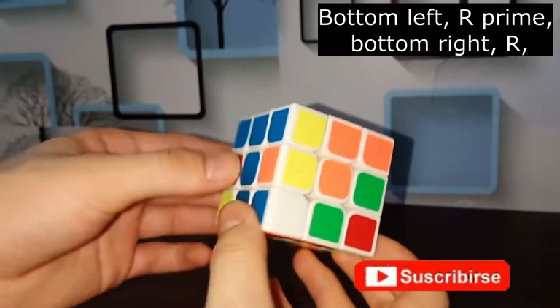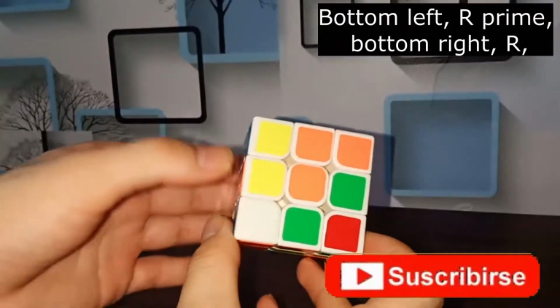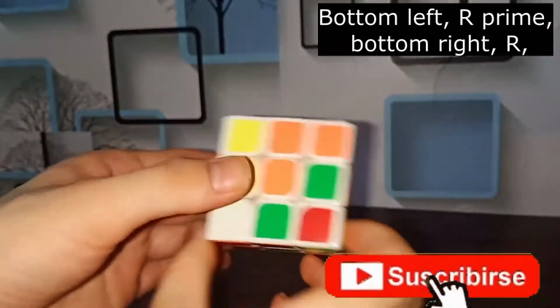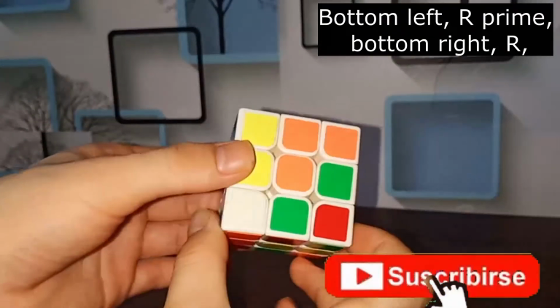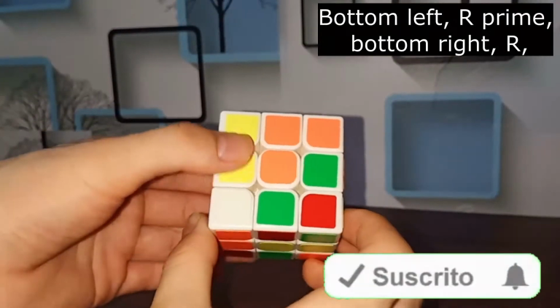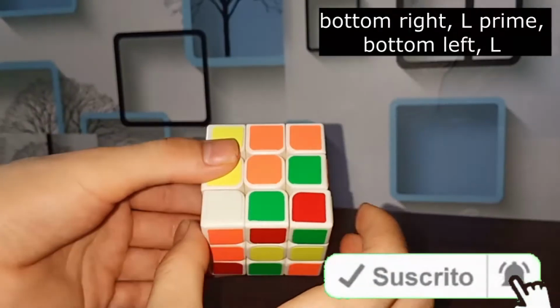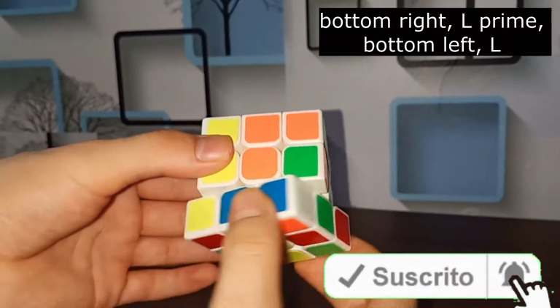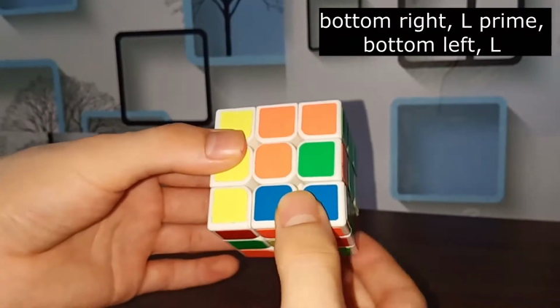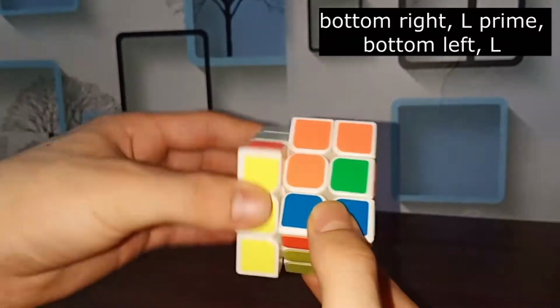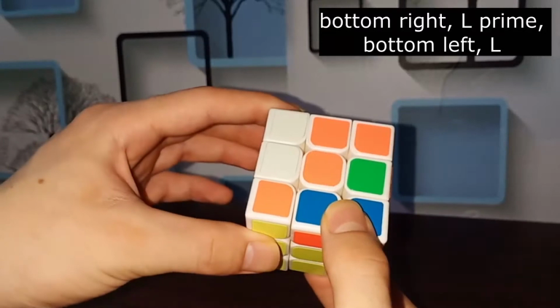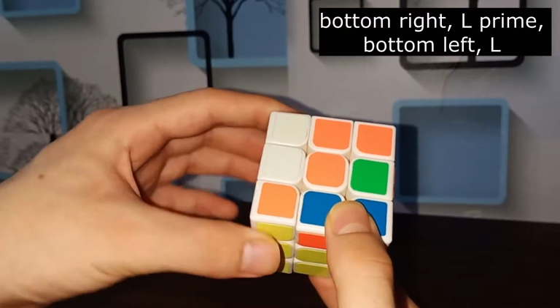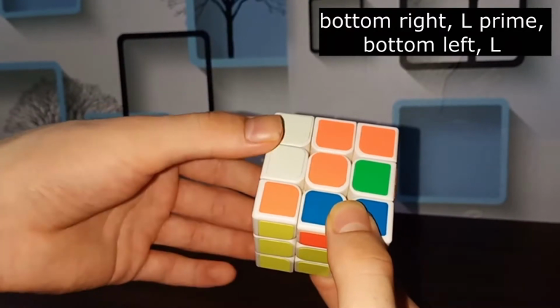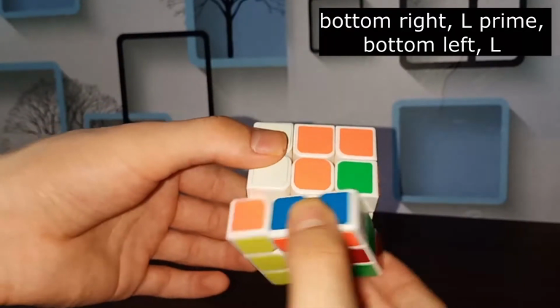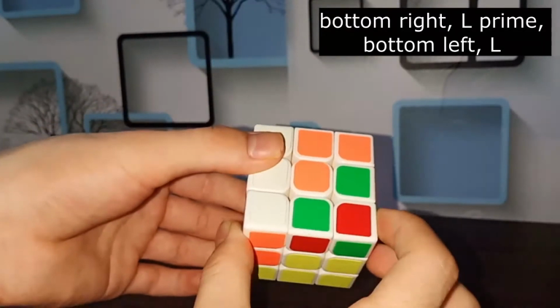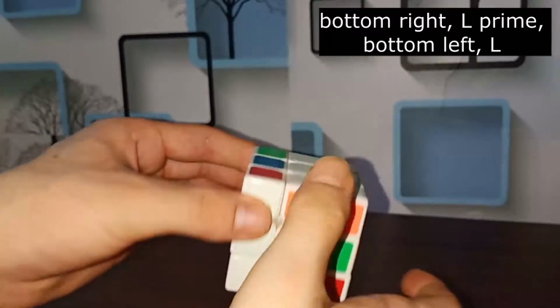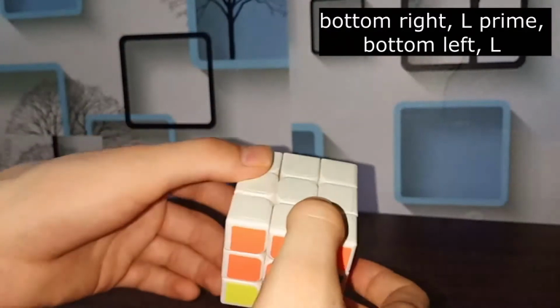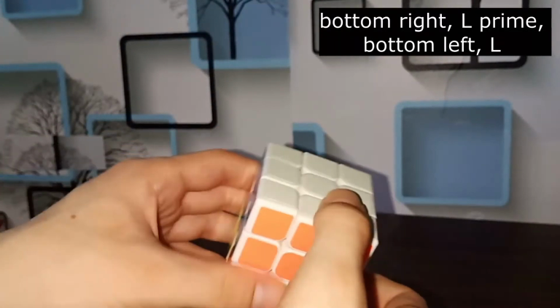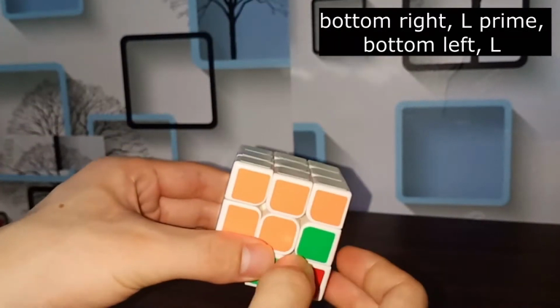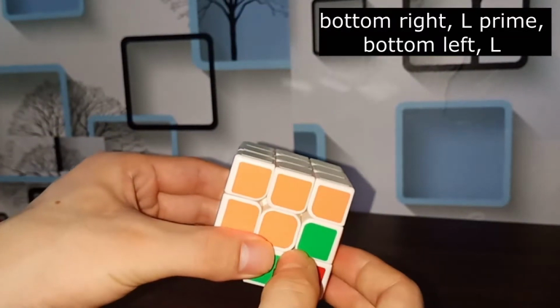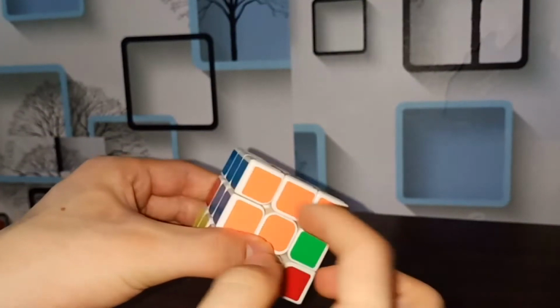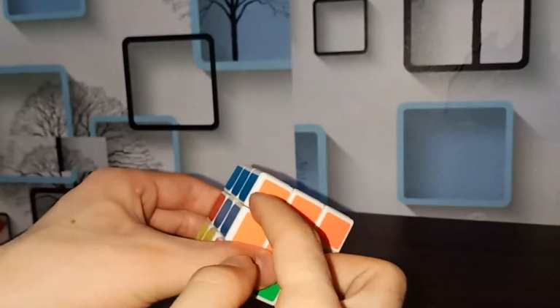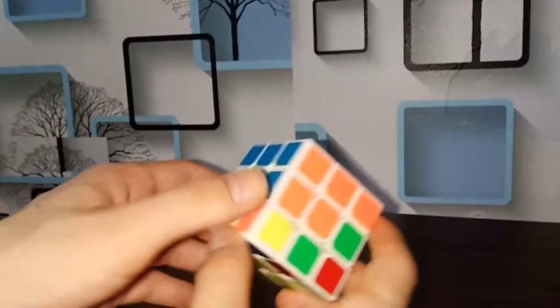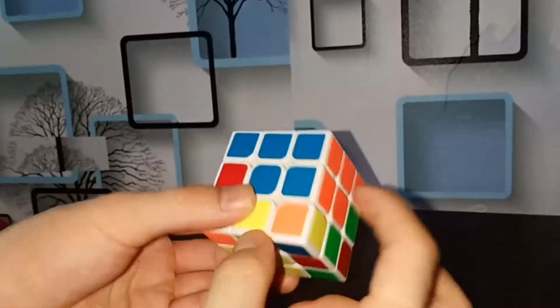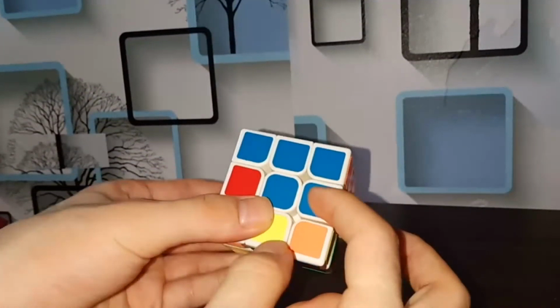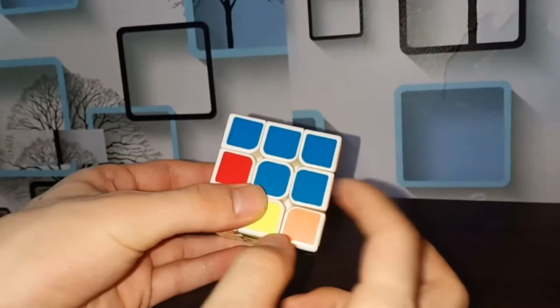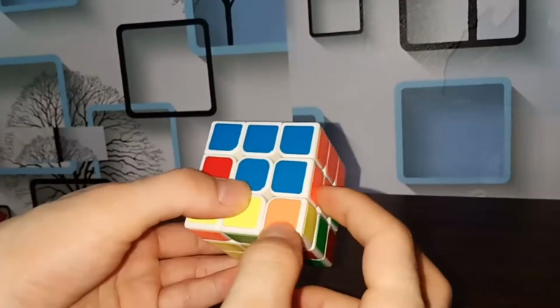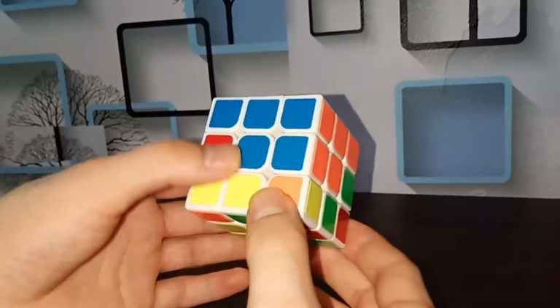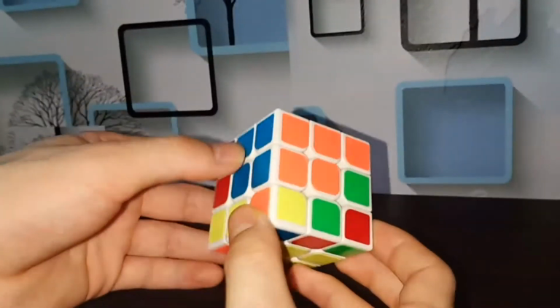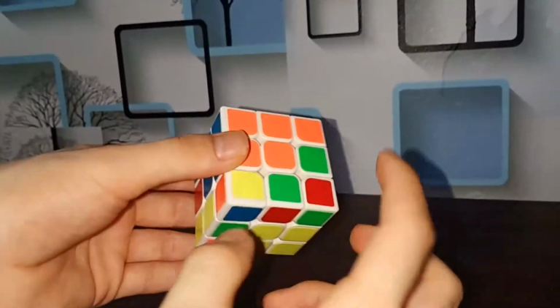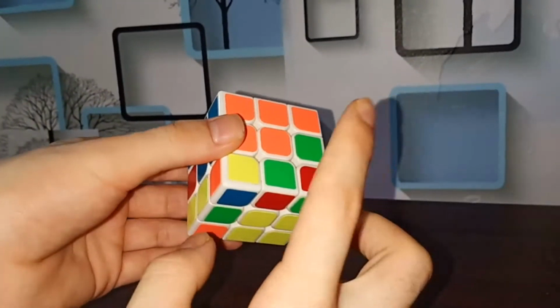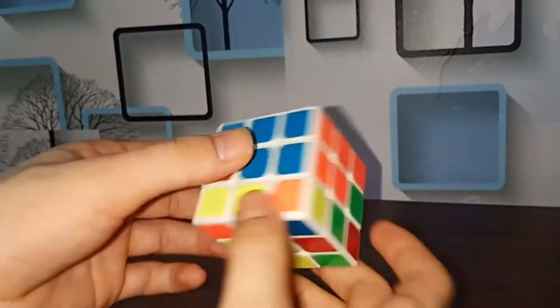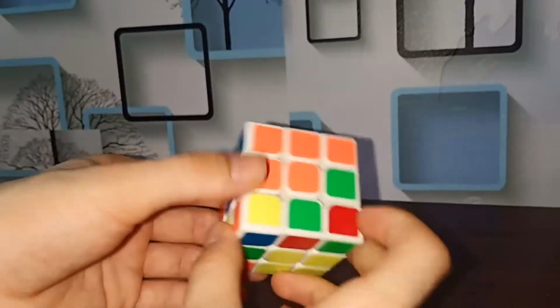The trick is: bottom left, right hand rotate it down; bottom right, right hand rotate it up. Then turn the whole cube like me: bottom right, left hand rotate it down; bottom left, left hand rotate it up. See — the orange and blue are now on the right spot on the second layer.